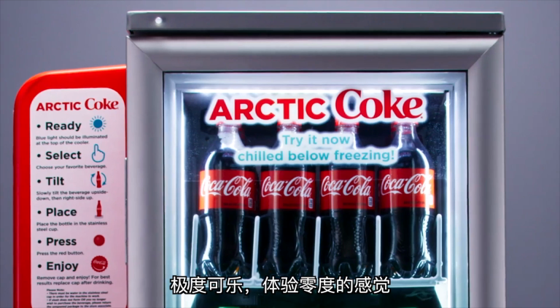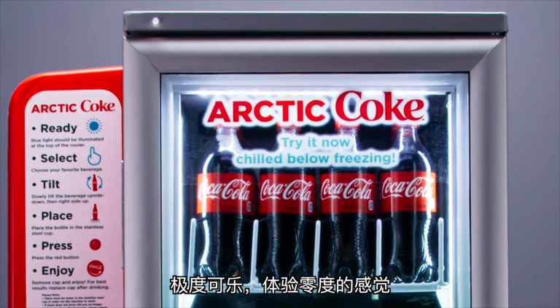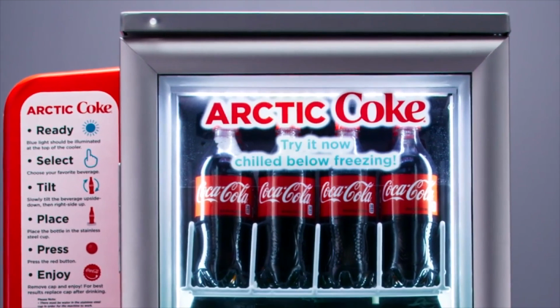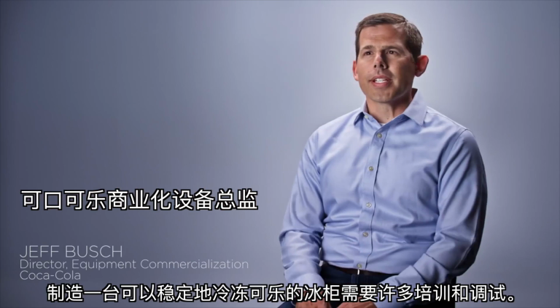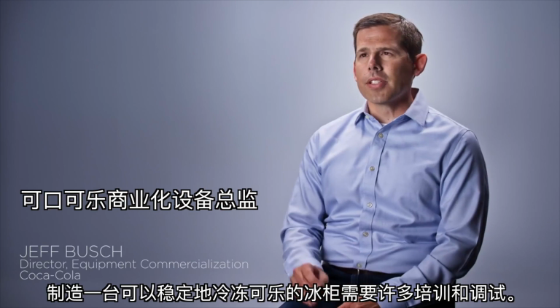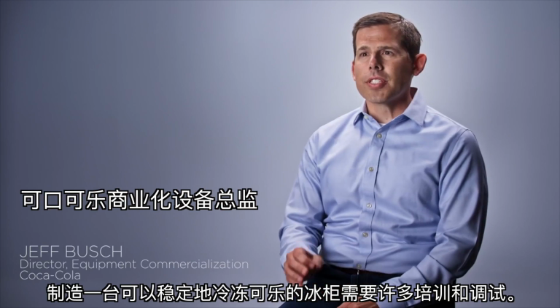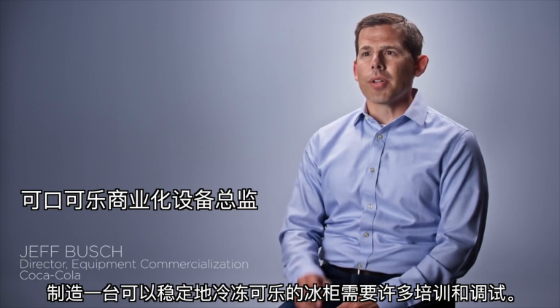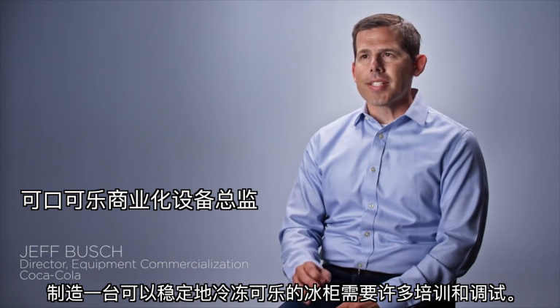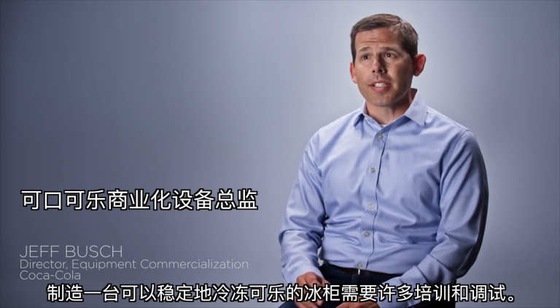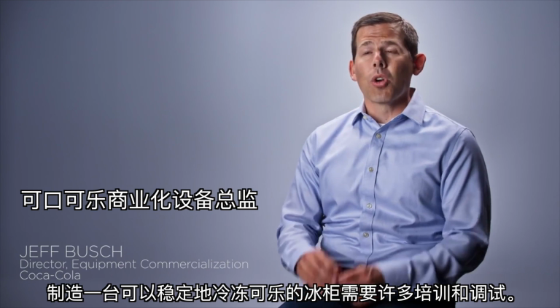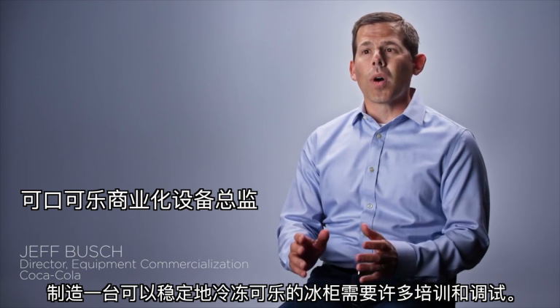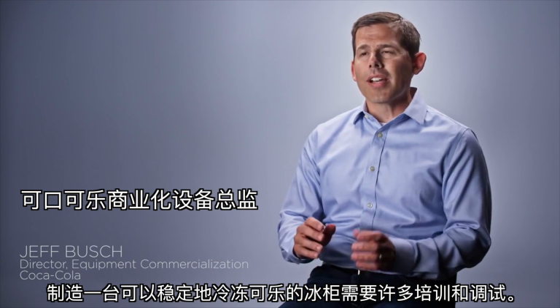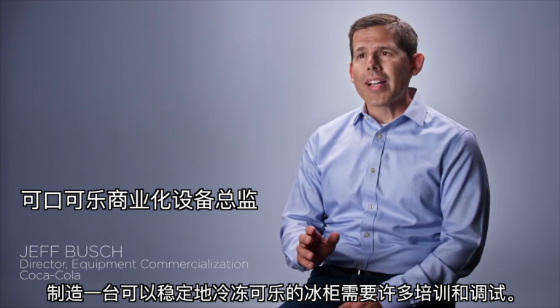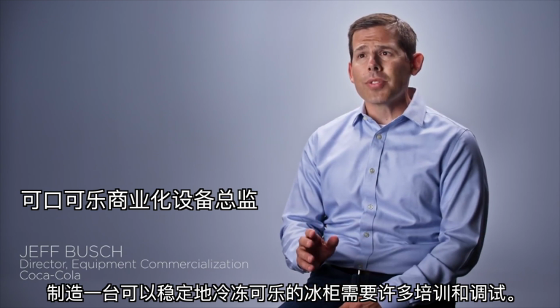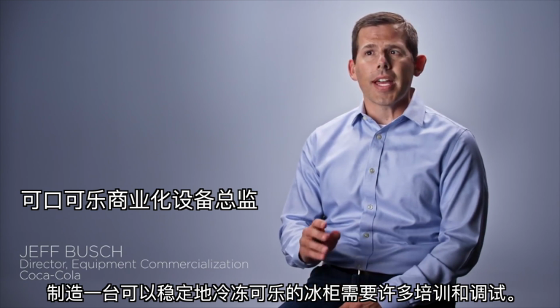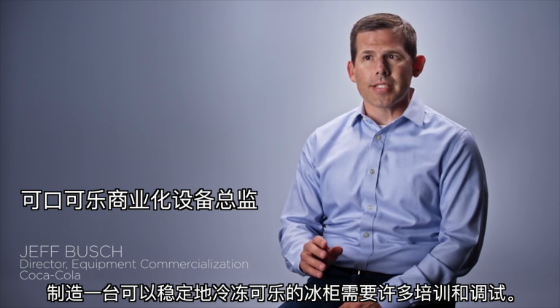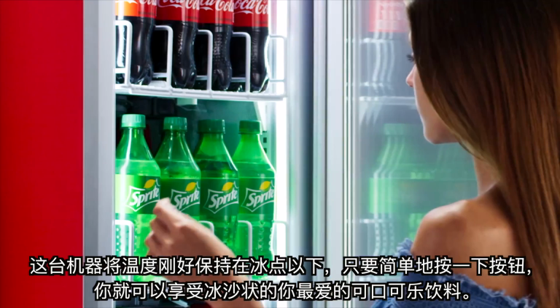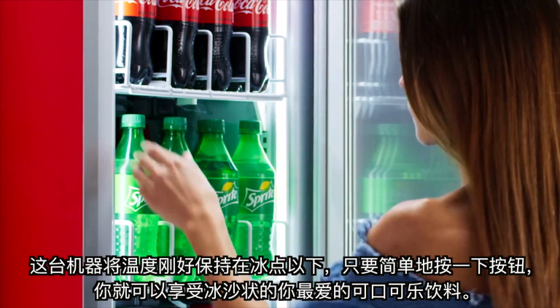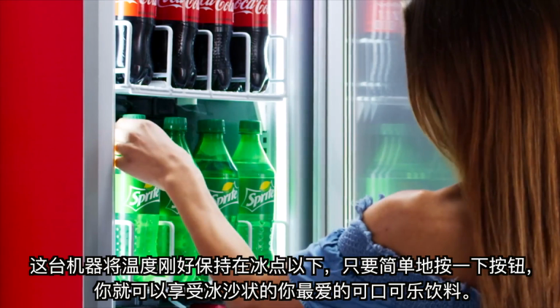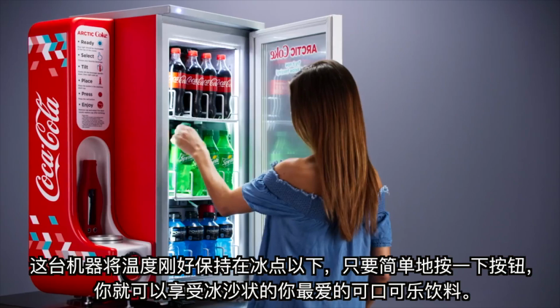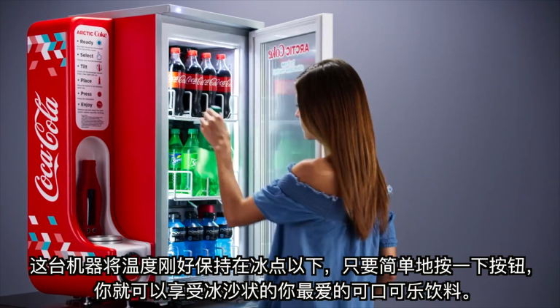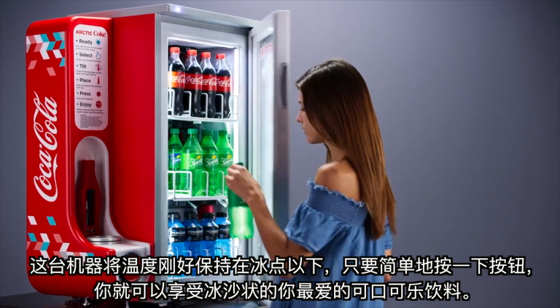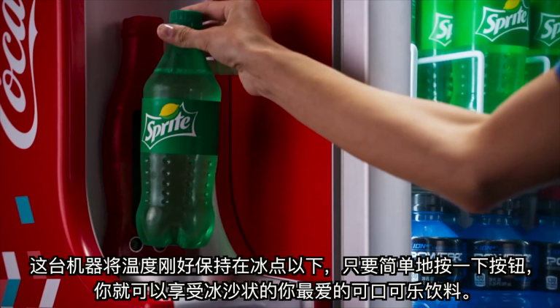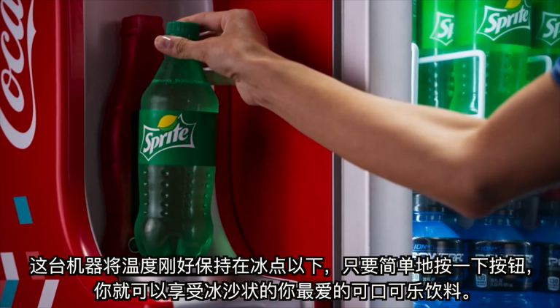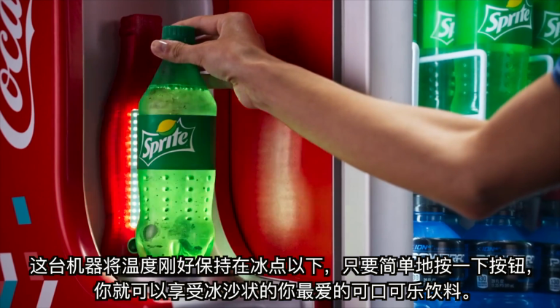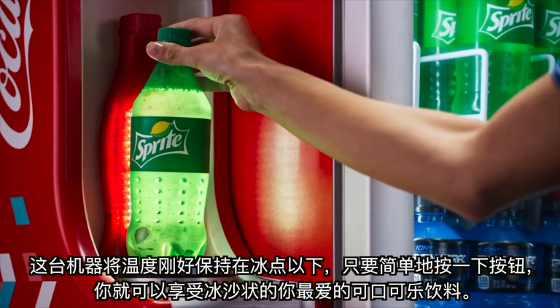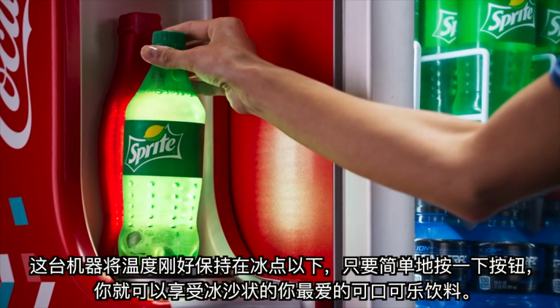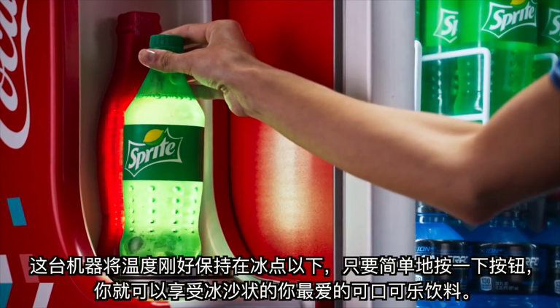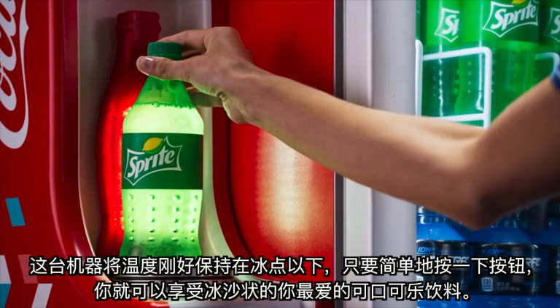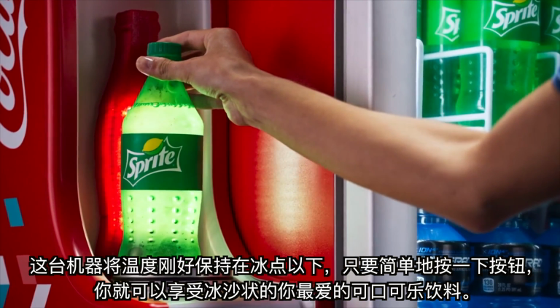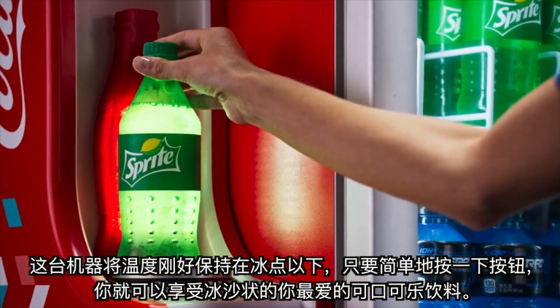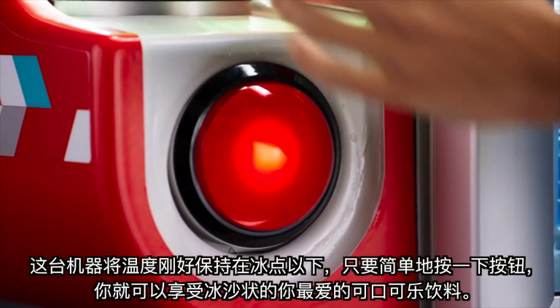To create a cooler that could nearly freeze a Coke consistently required a lot of fine tuning and testing. This cooler keeps the air just below freezing so that with a simple touch of a button you can enjoy an icy version of your favorite Coca-Cola beverage.